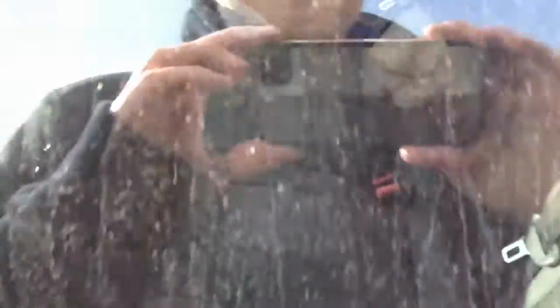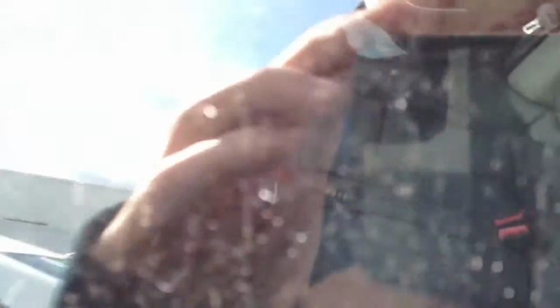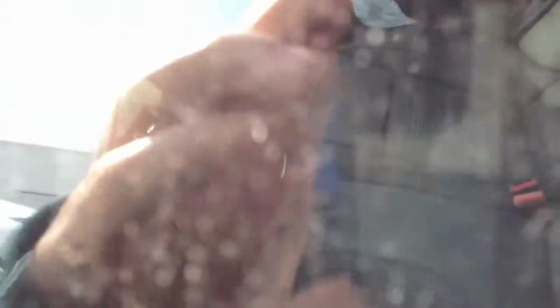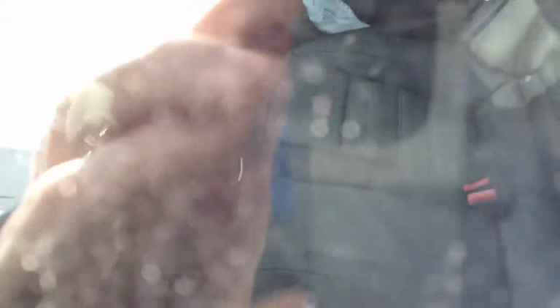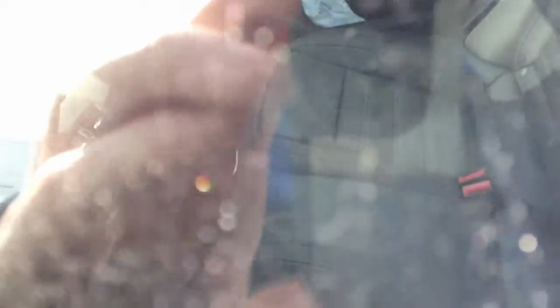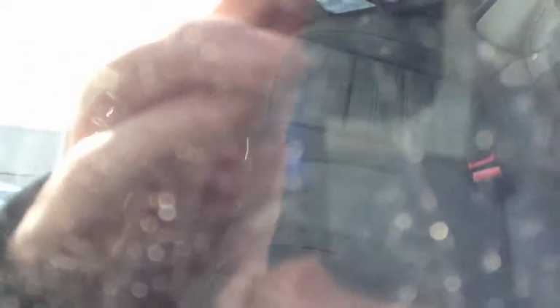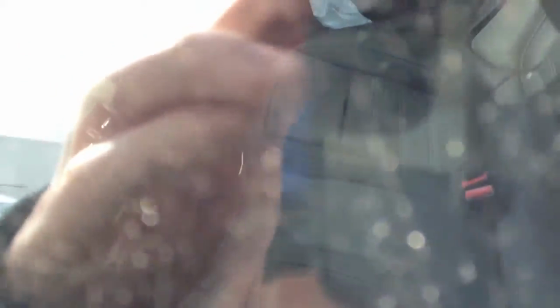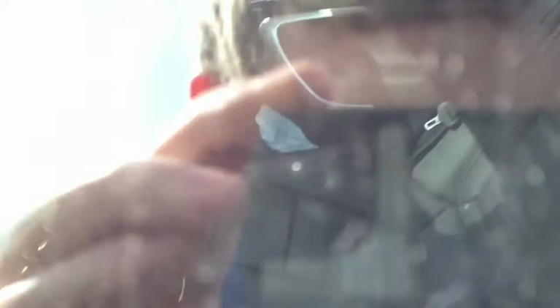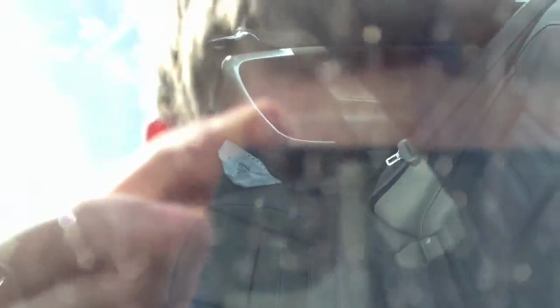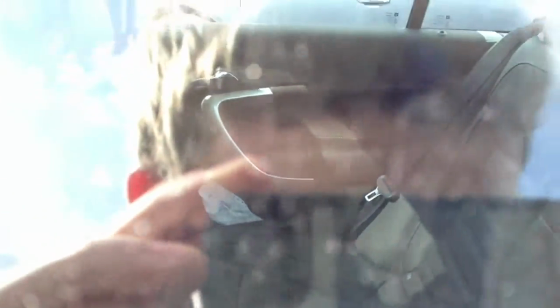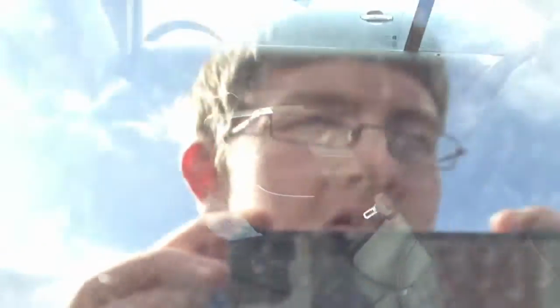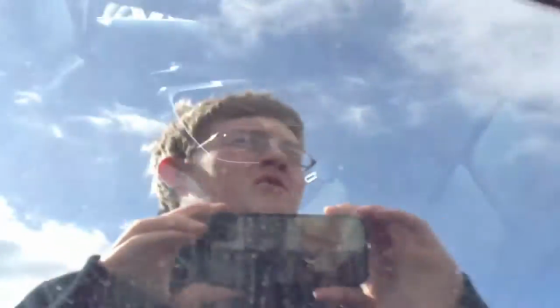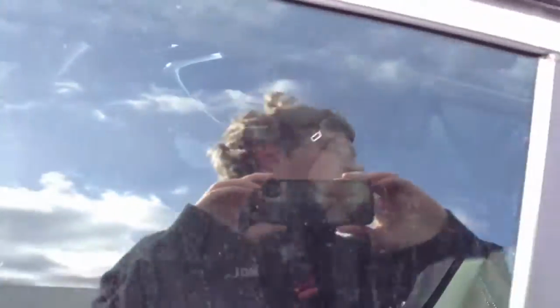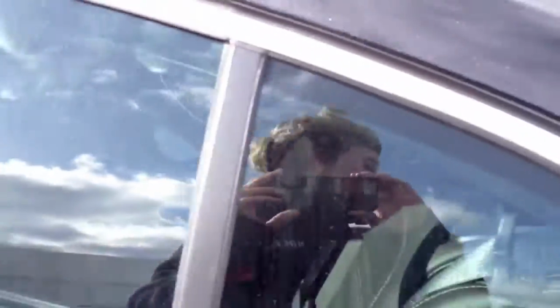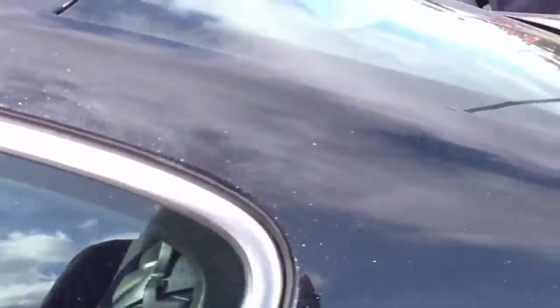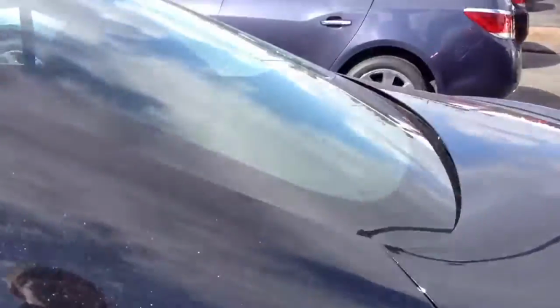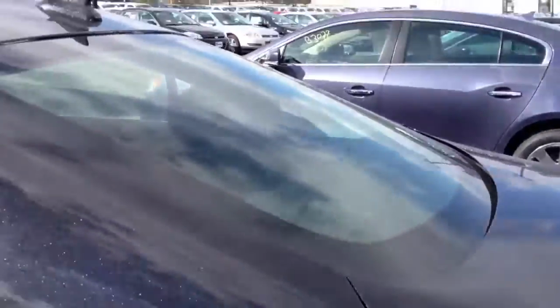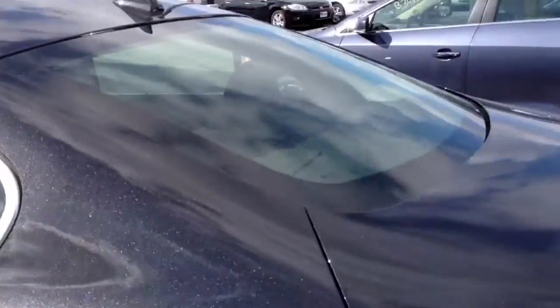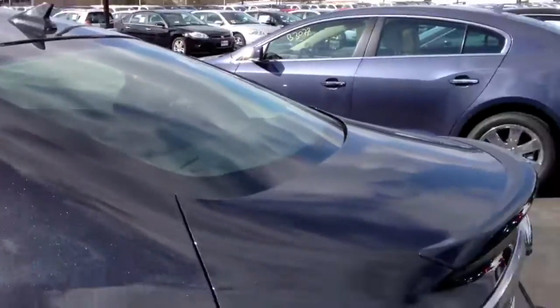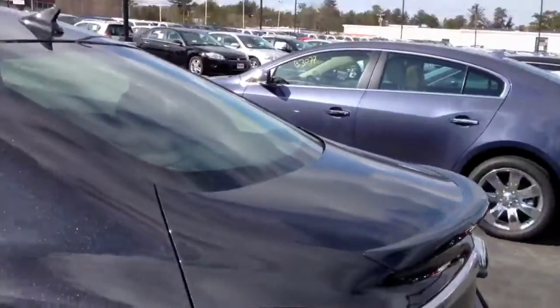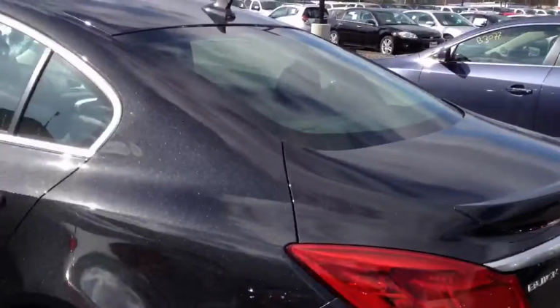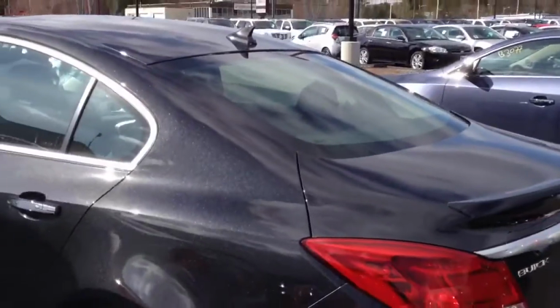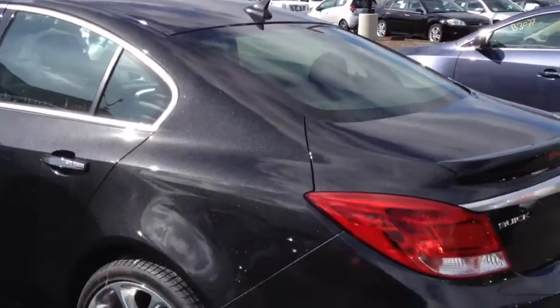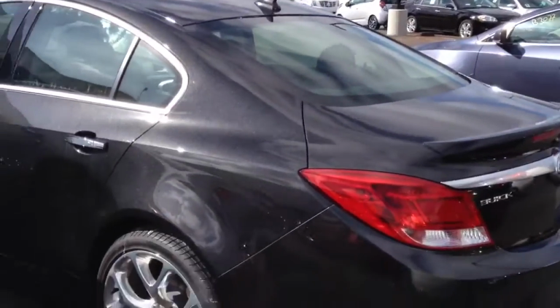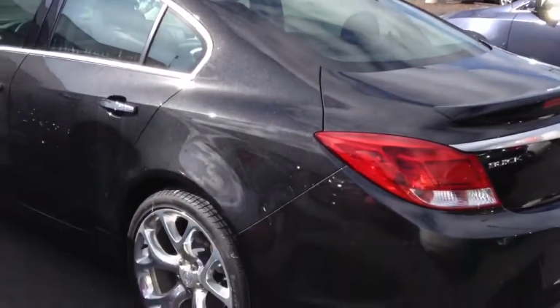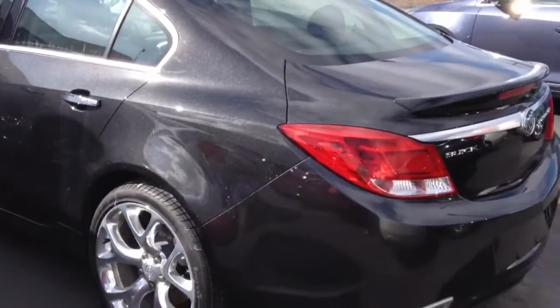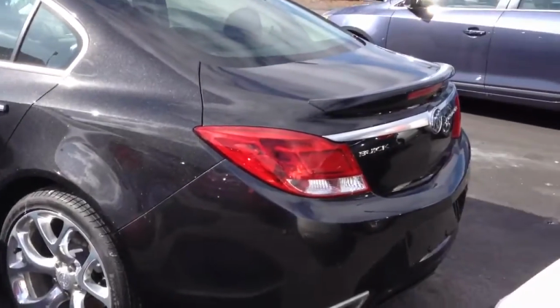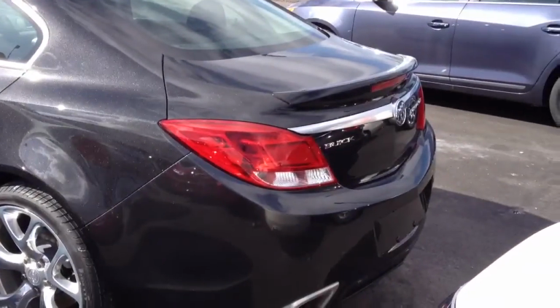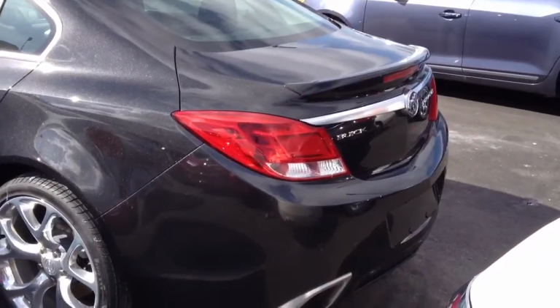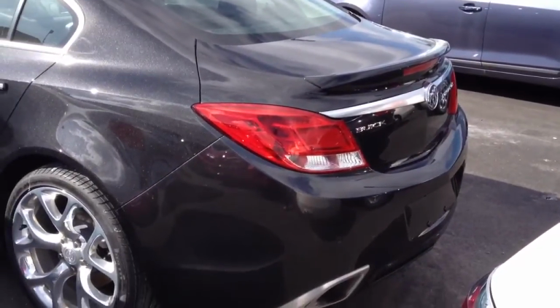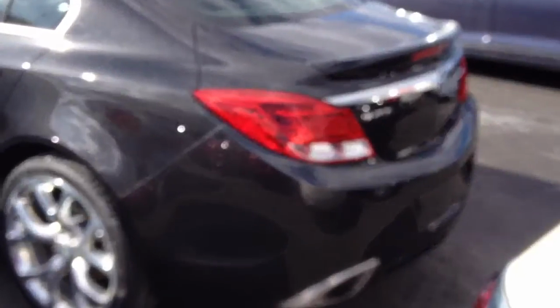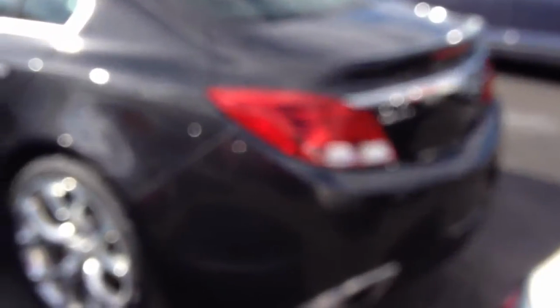The back seat is a little bit tiny, but this is based off of a car from GM's European division, so that is somewhat understandable.